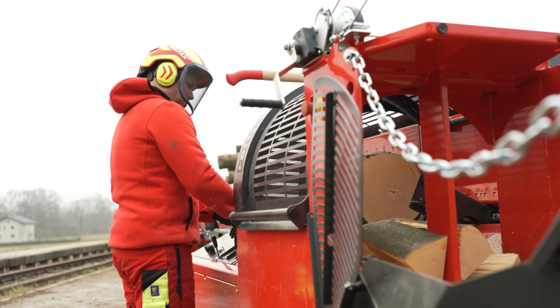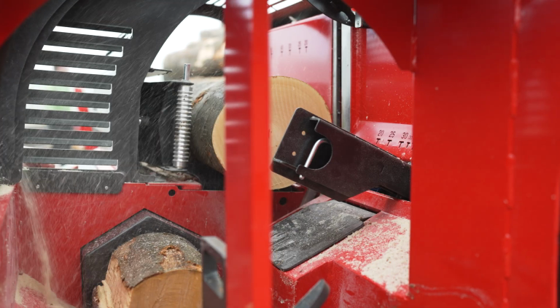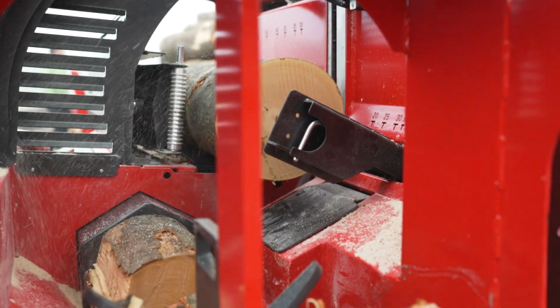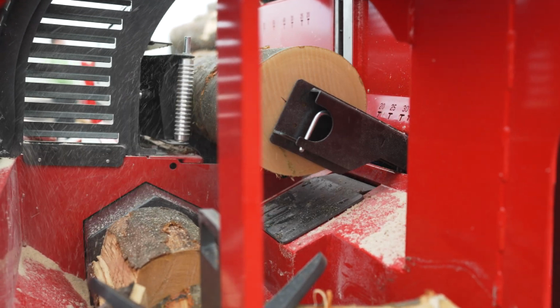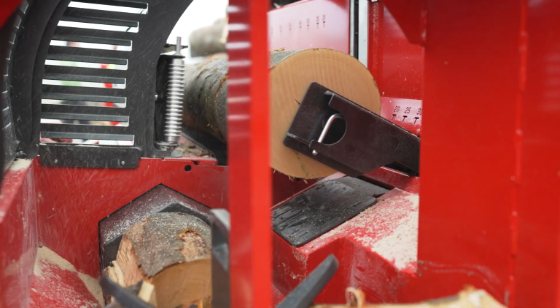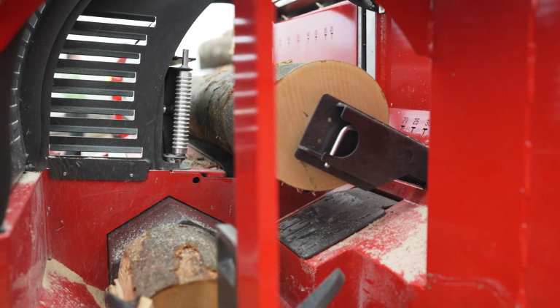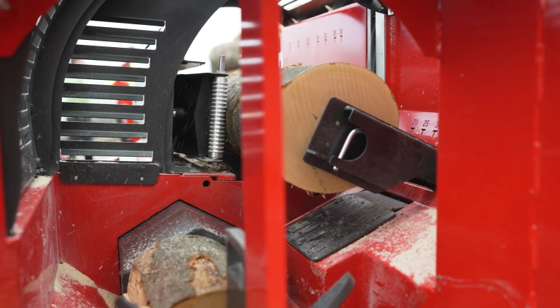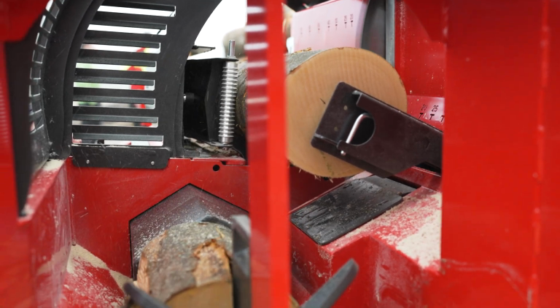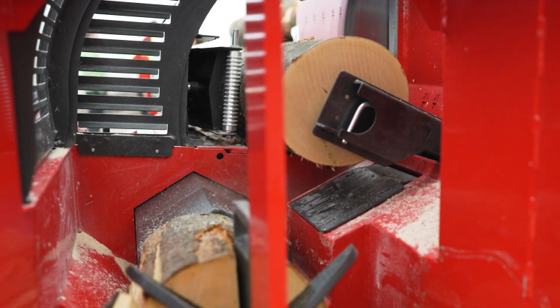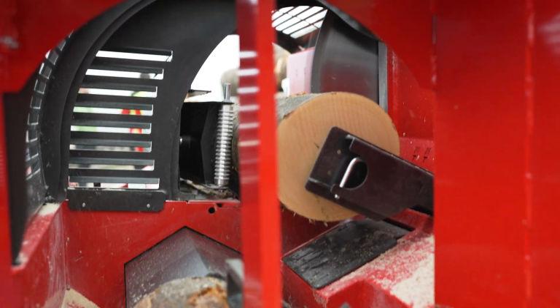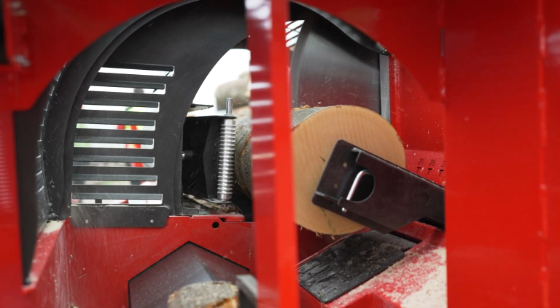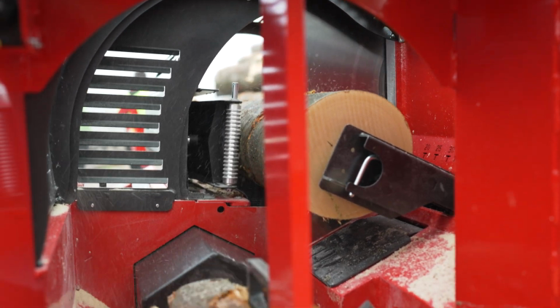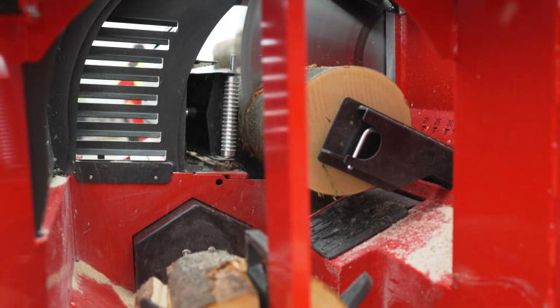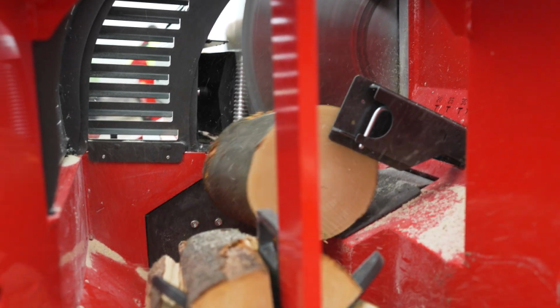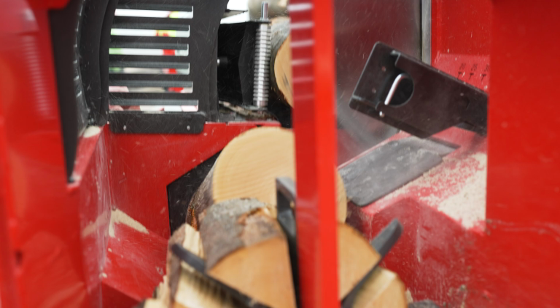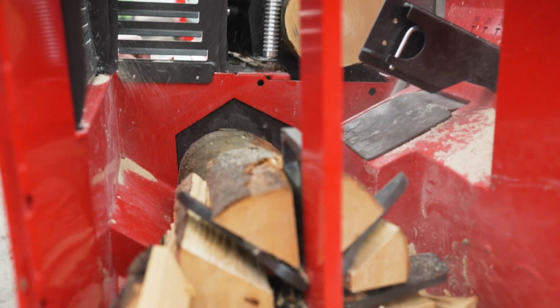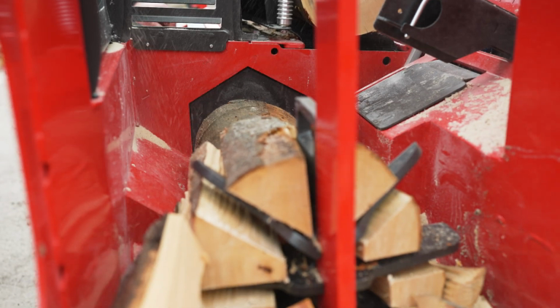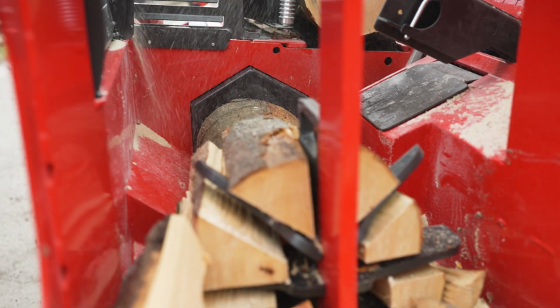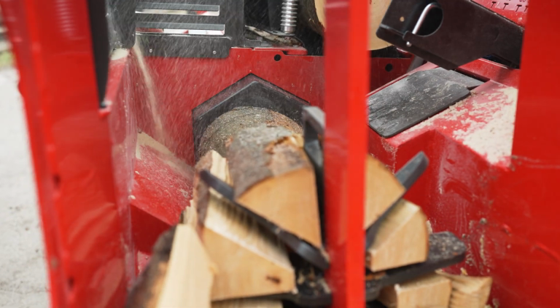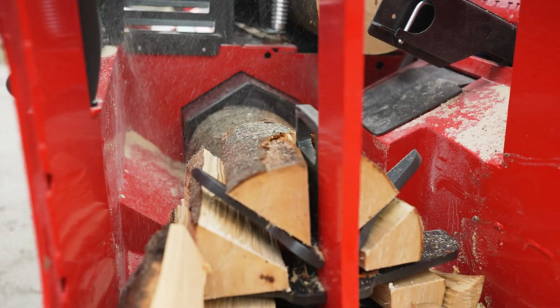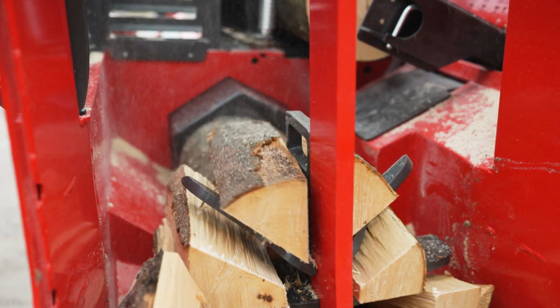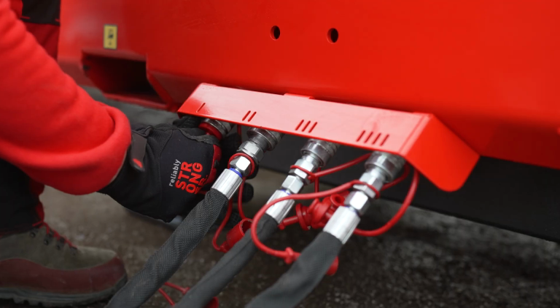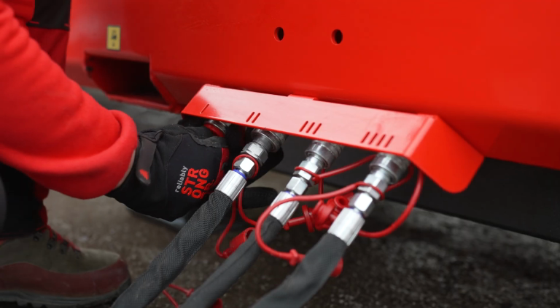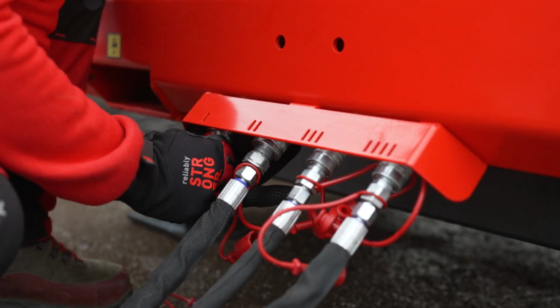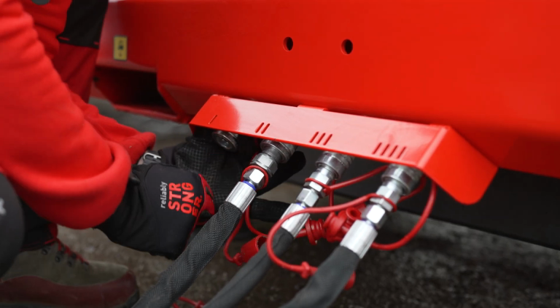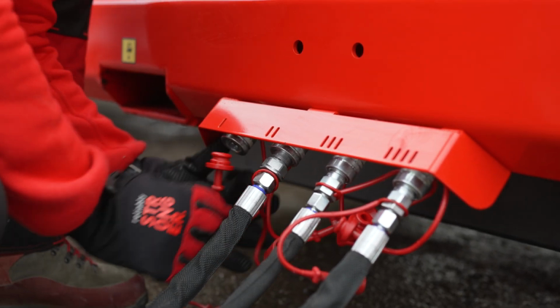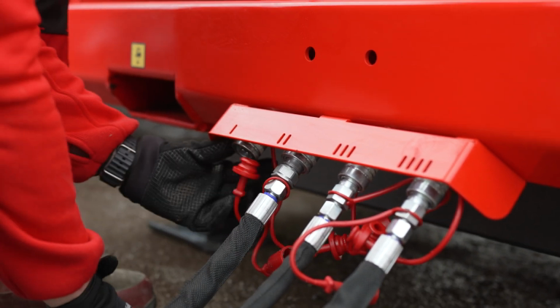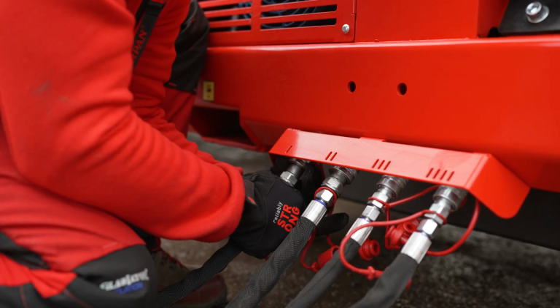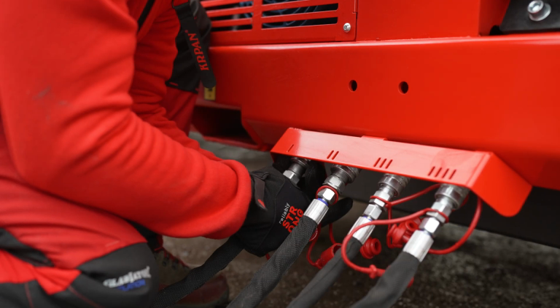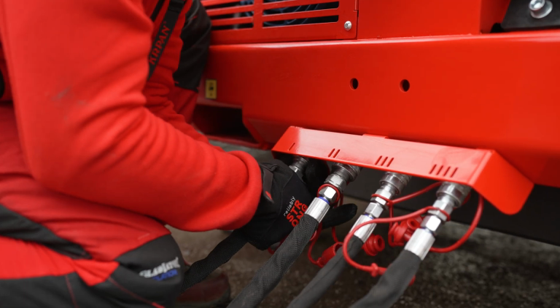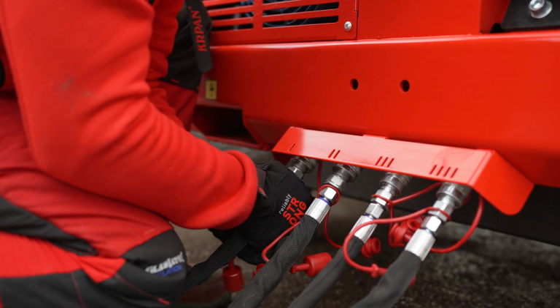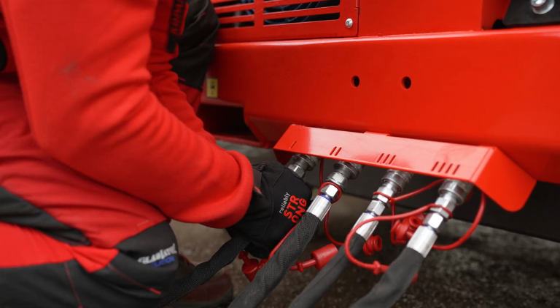Three pumps ensure that all functions operate independently of each other. Both versions come with factory installed quick hydraulic connectors for optional wood feeding equipment.